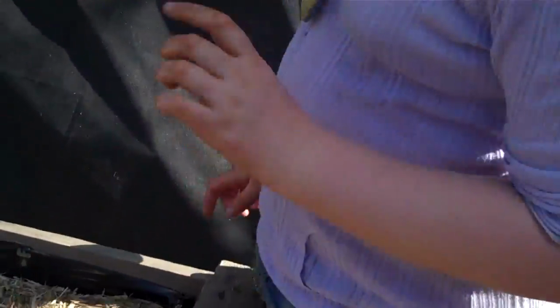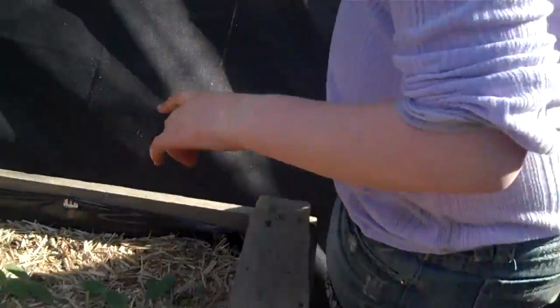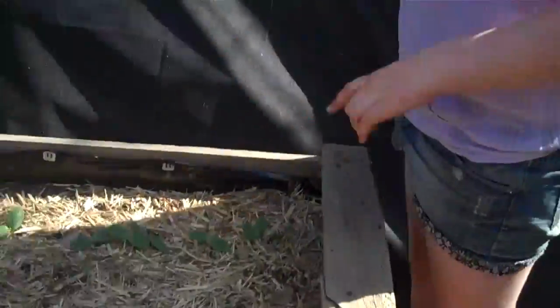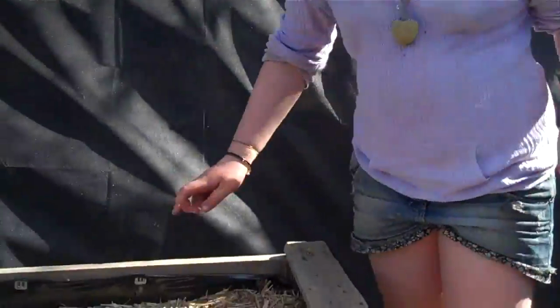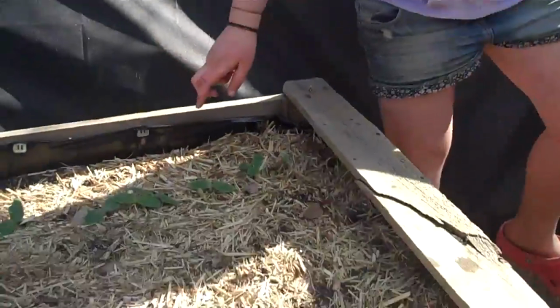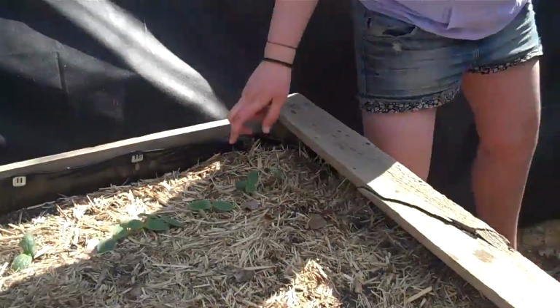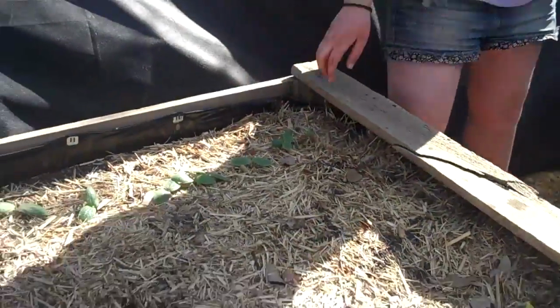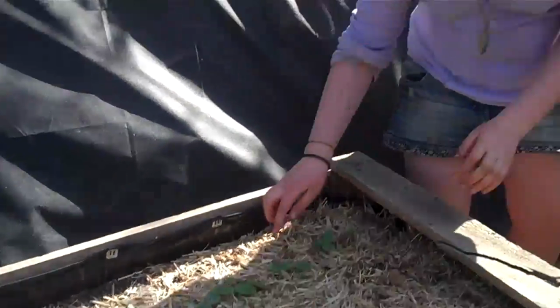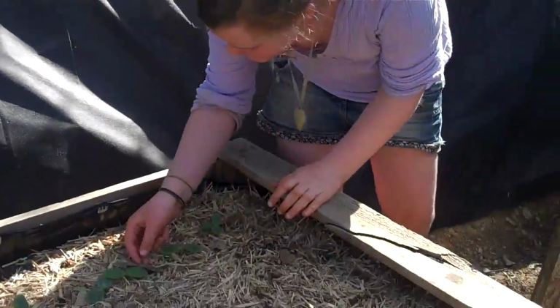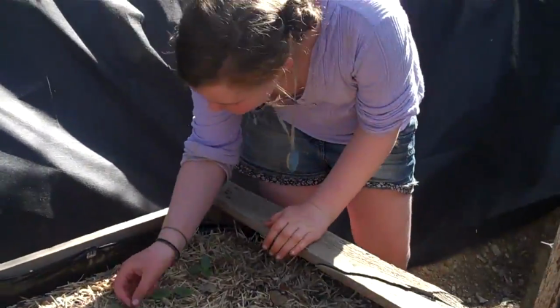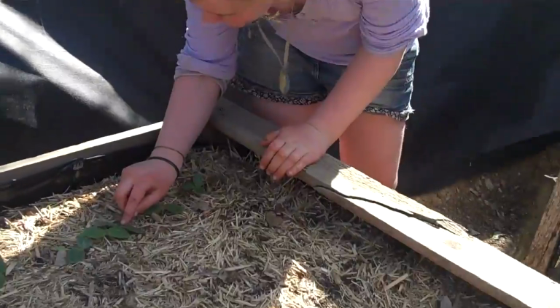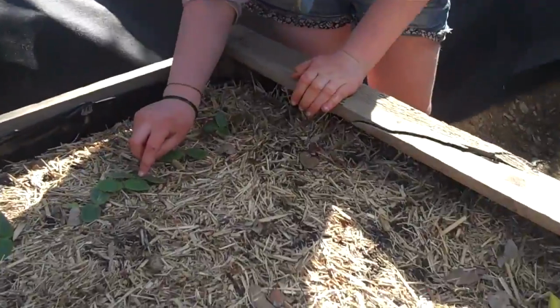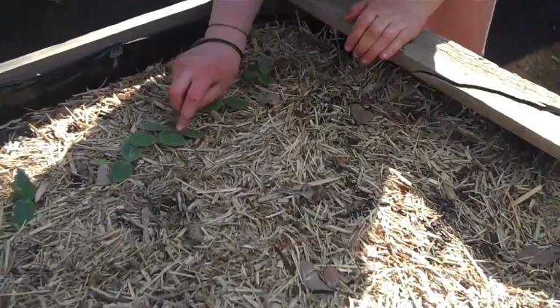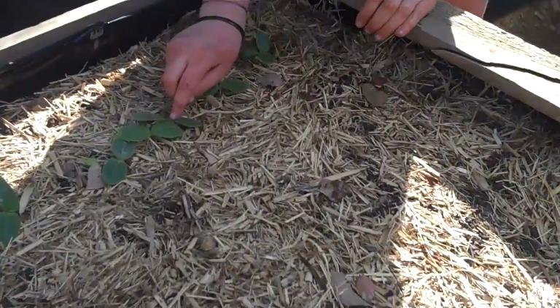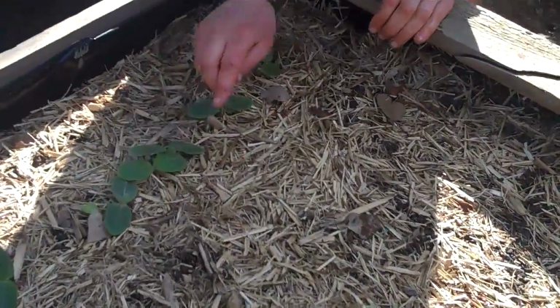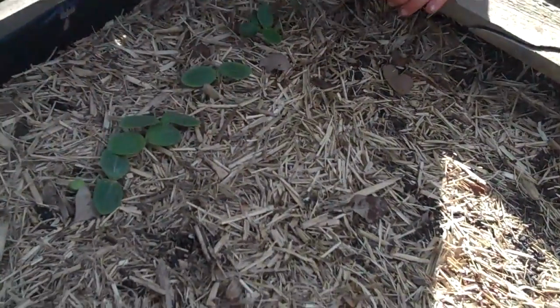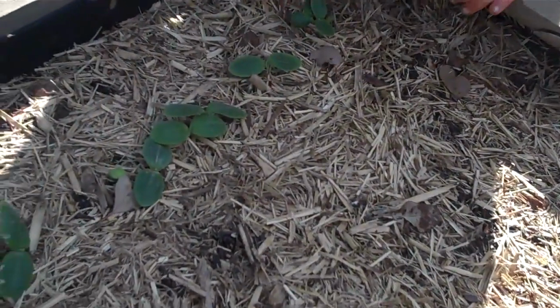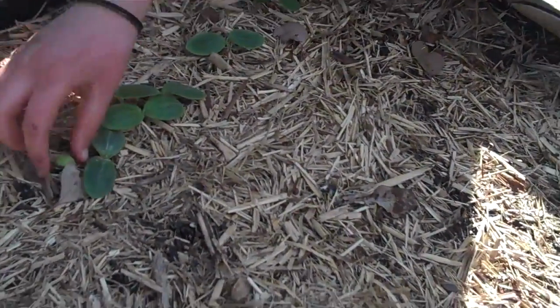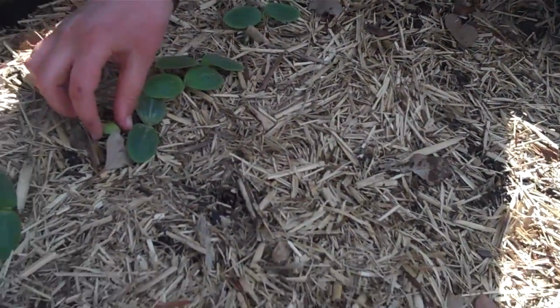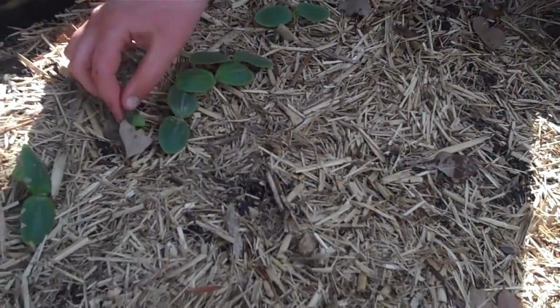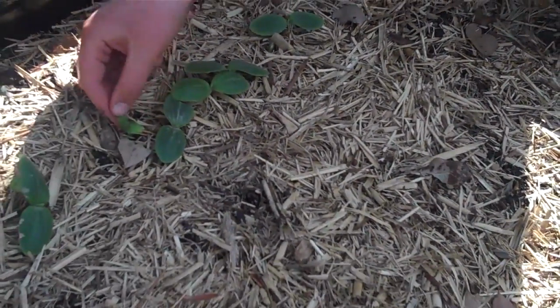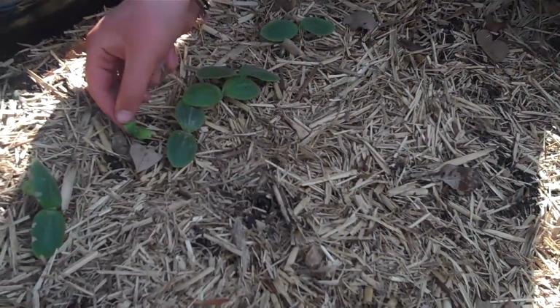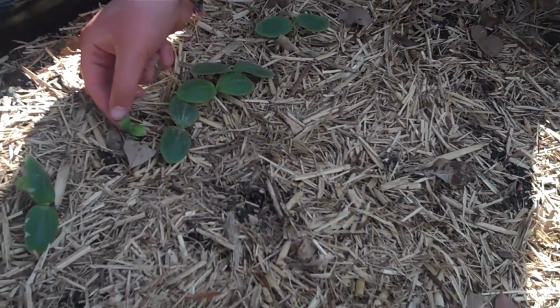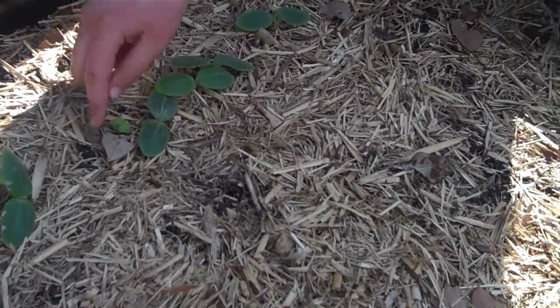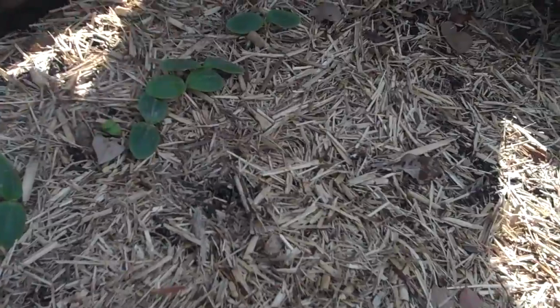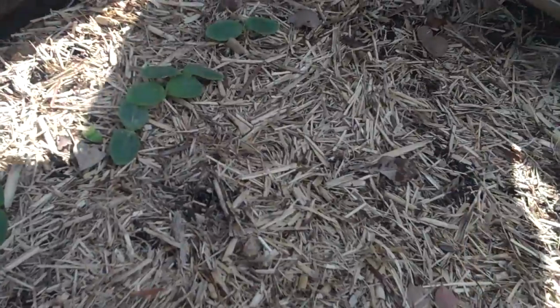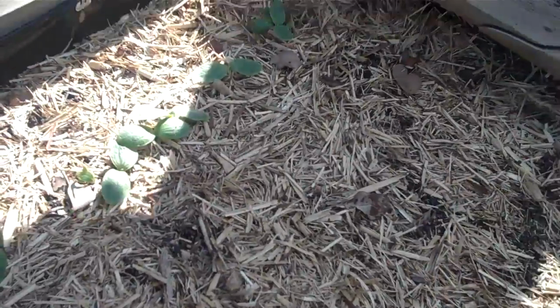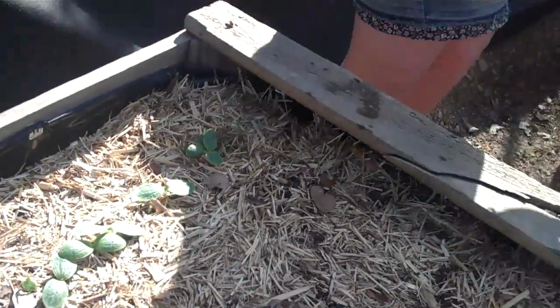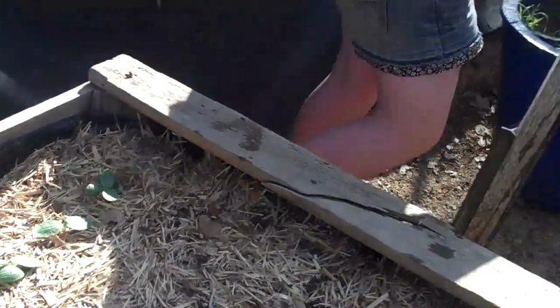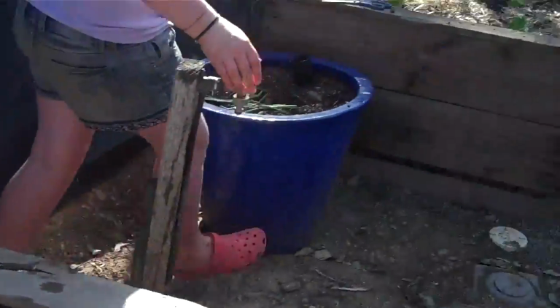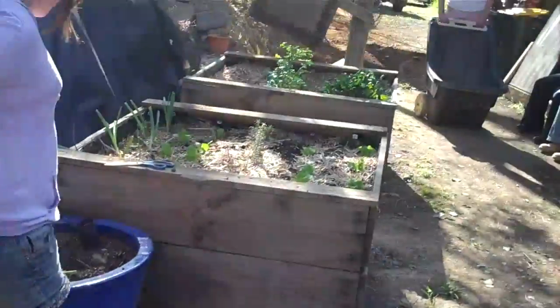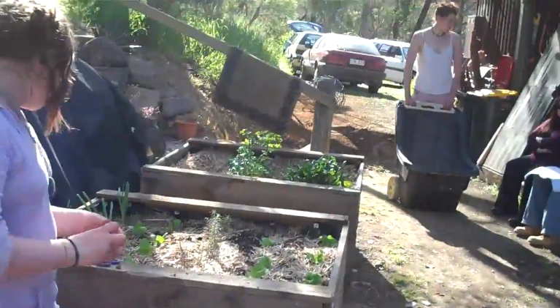They've gotten a lot bigger since yesterday. And you can see their little leaves are coming up there. And look, this one's just coming up. Cool. And they're quite big.